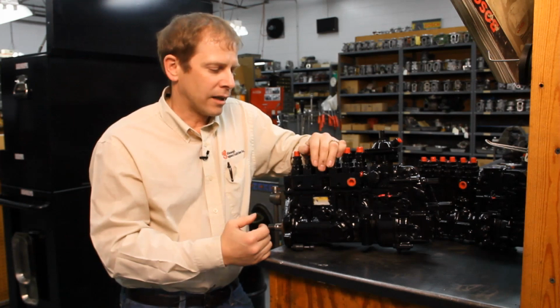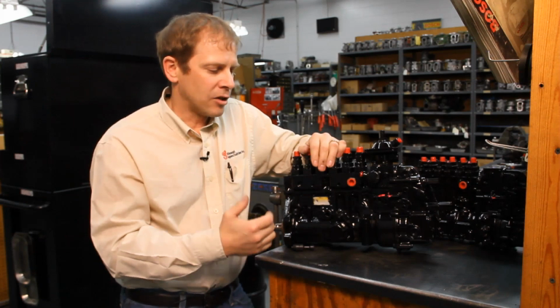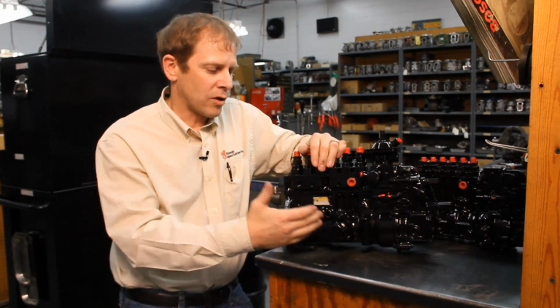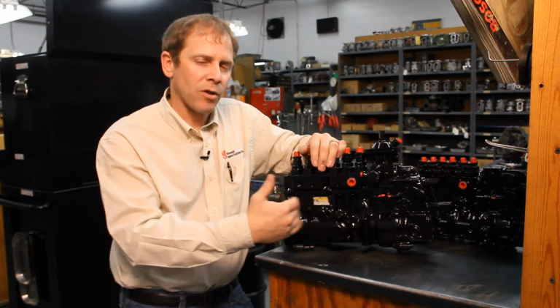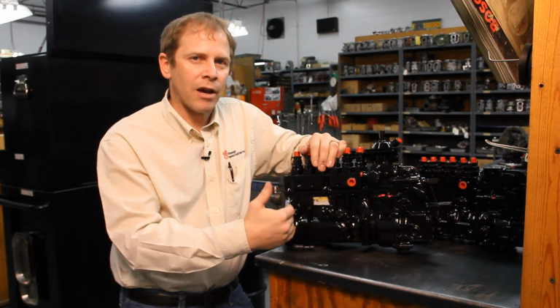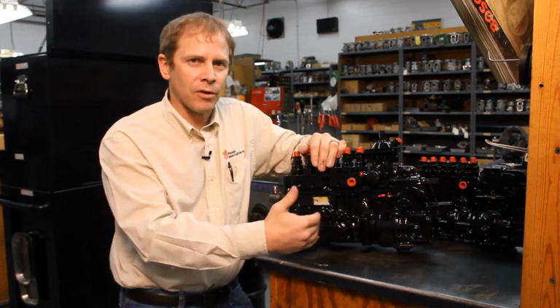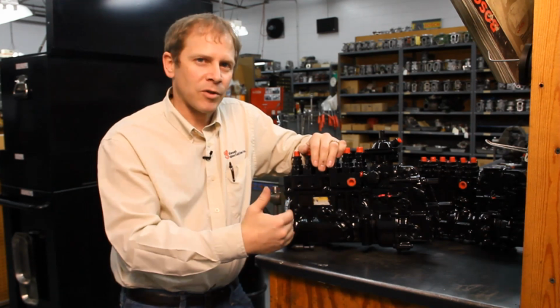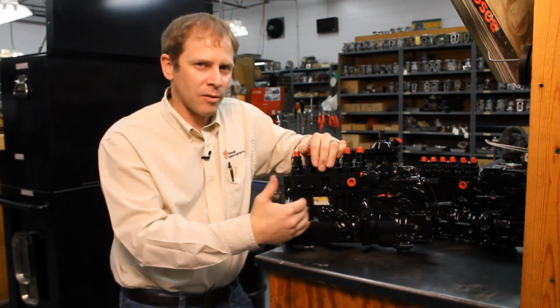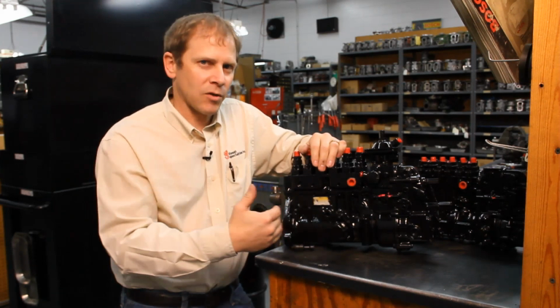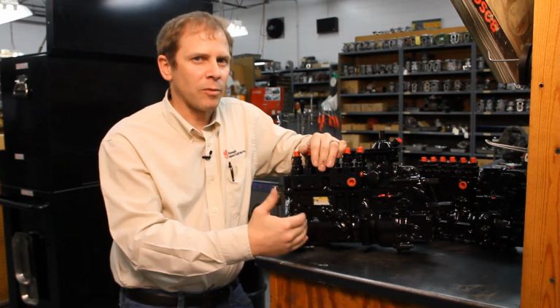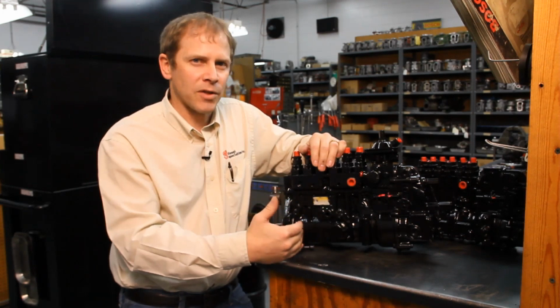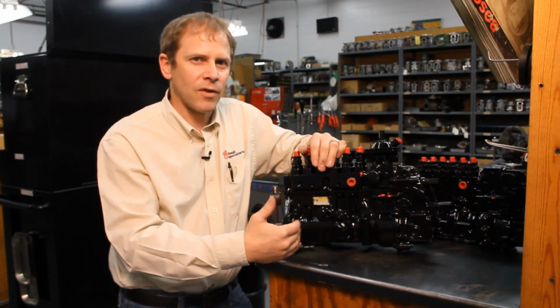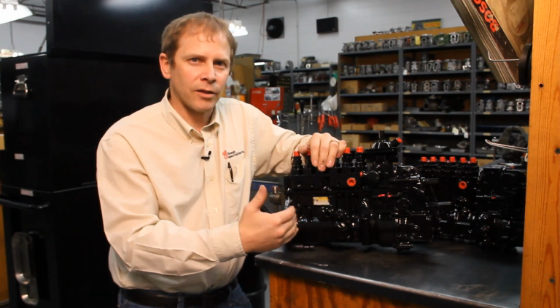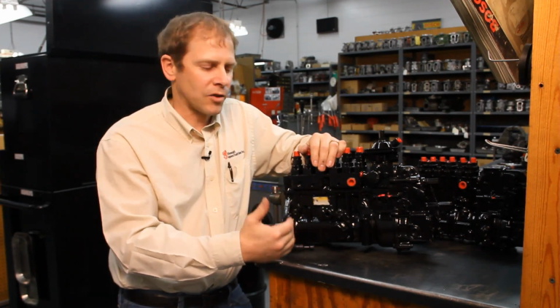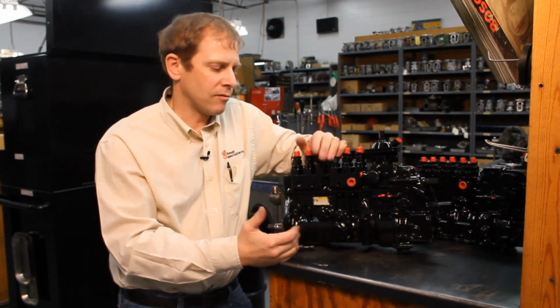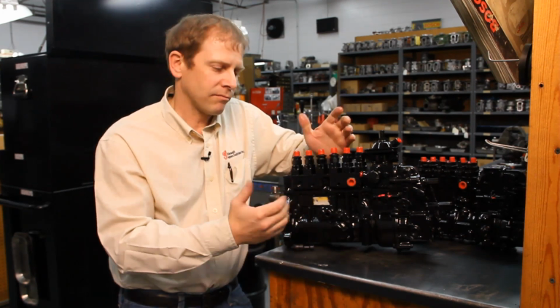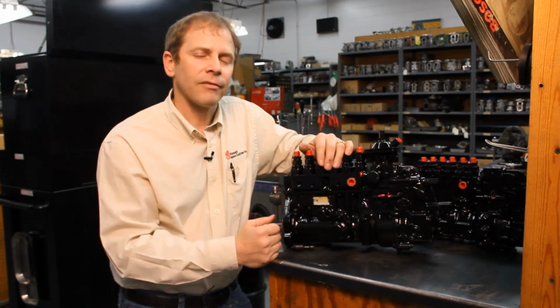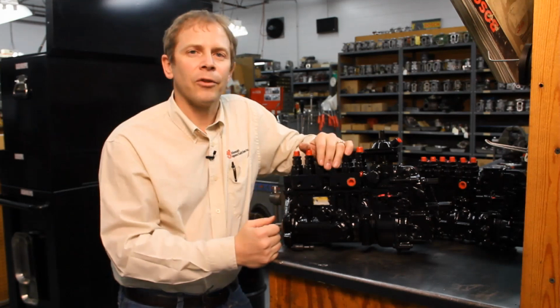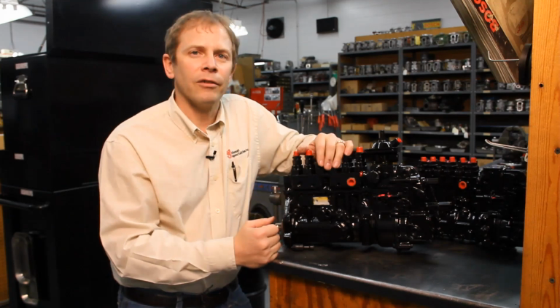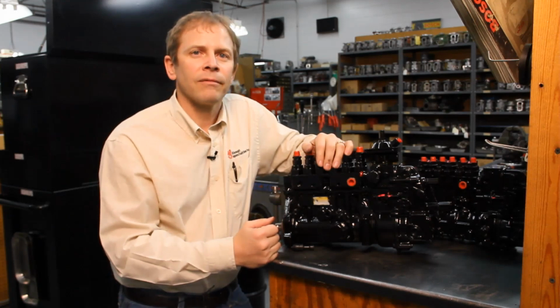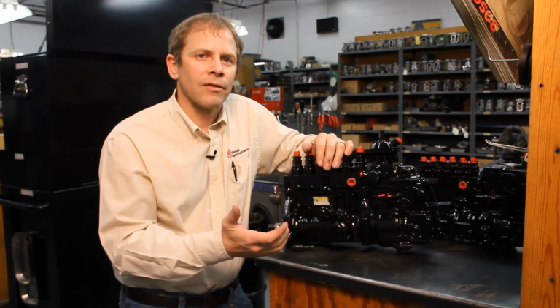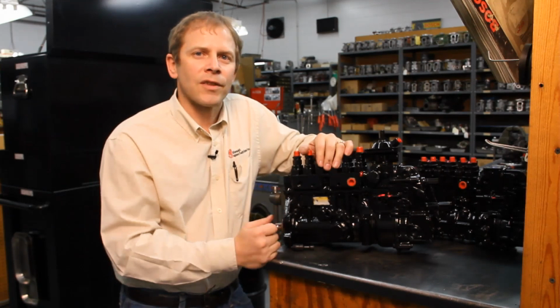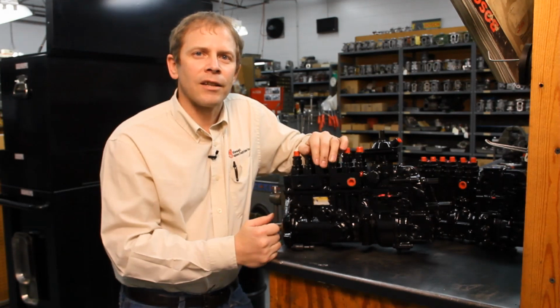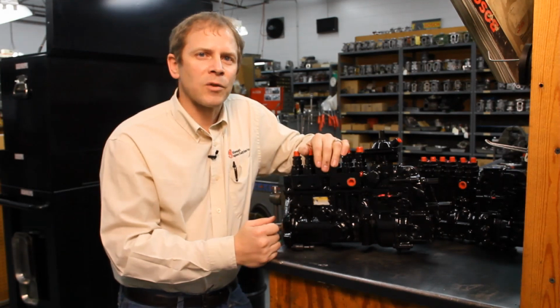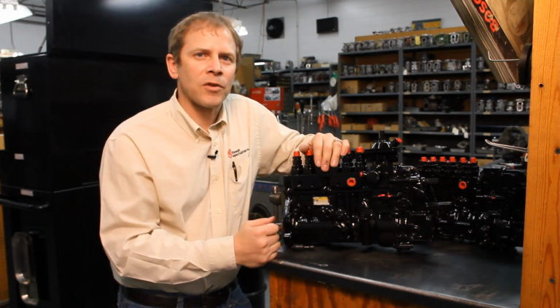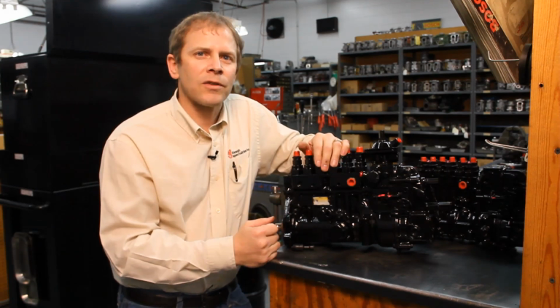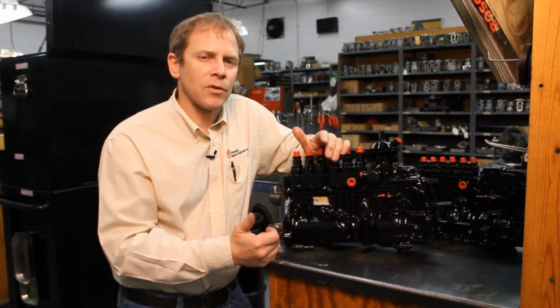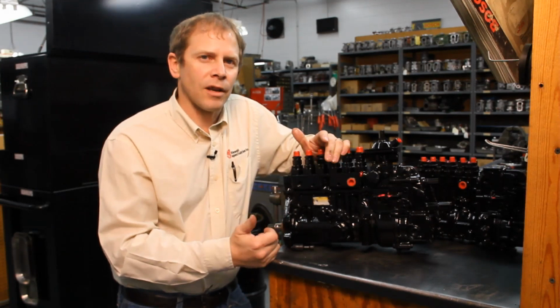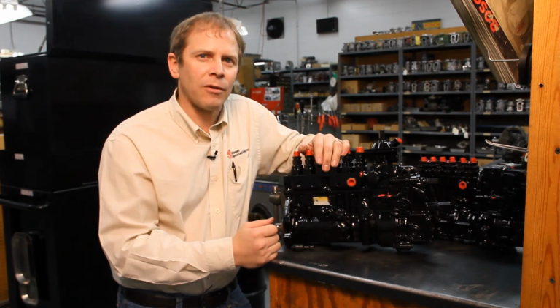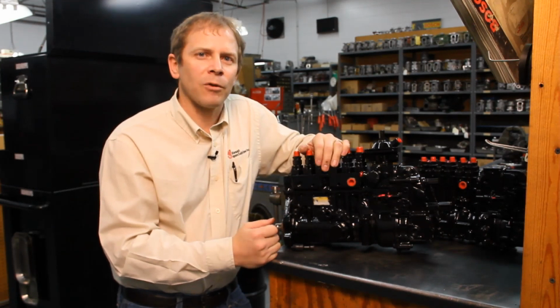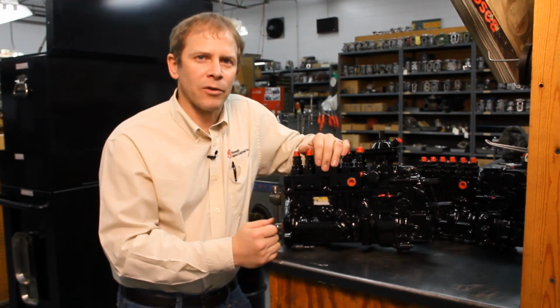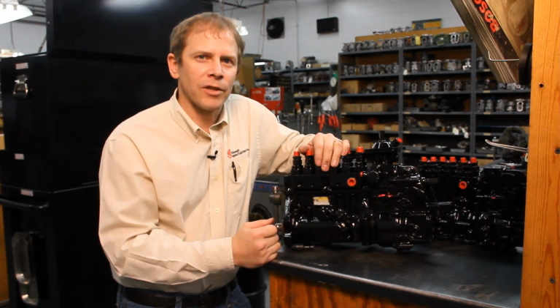You can always roll it around and do a double check to make sure all your pins still fall in like they should, and you're done. This is Andy at Diesel Specialties, Sioux City, Iowa — where we know your diesel.